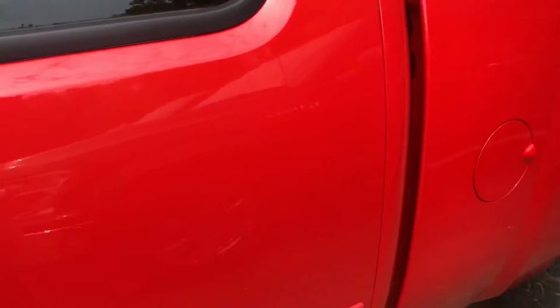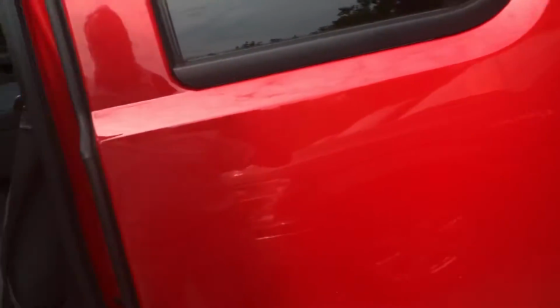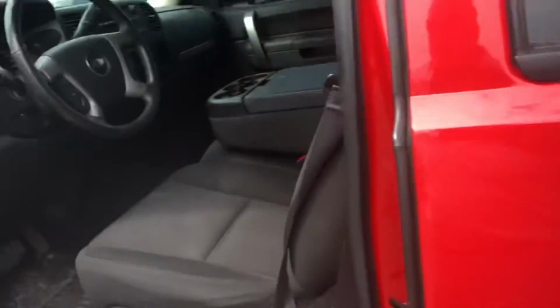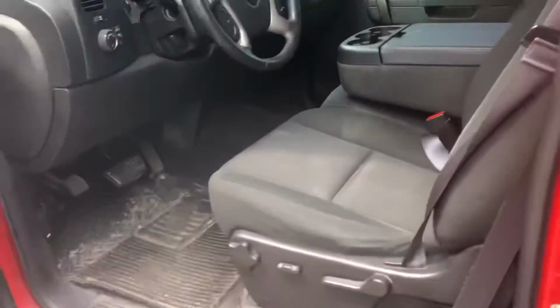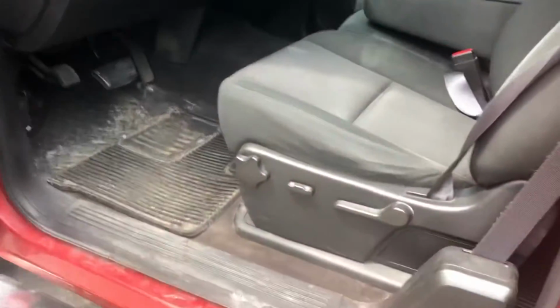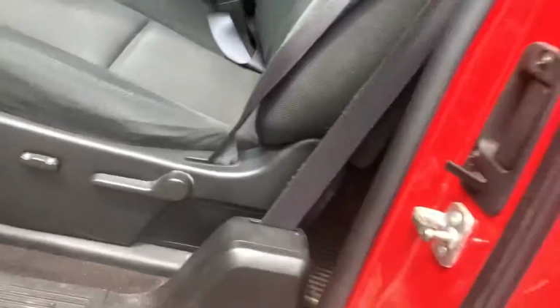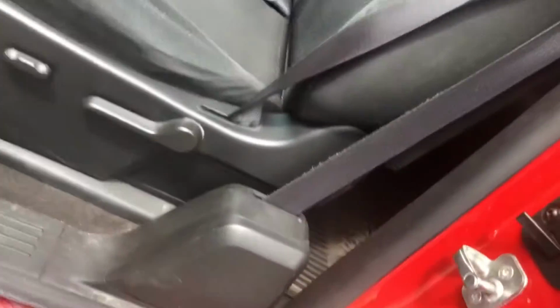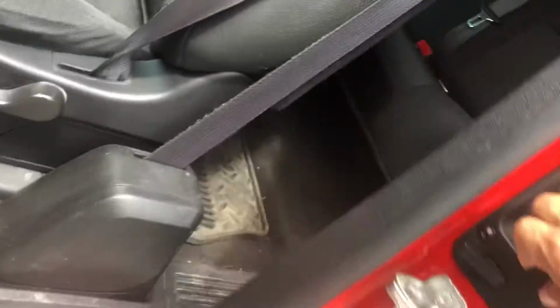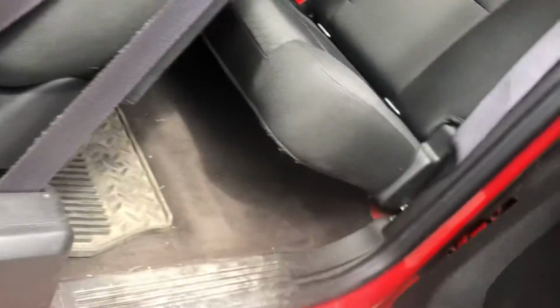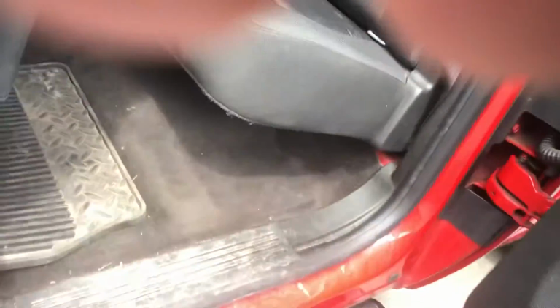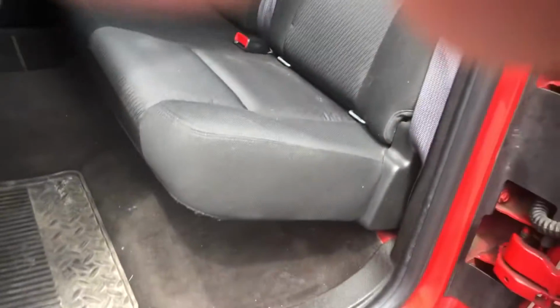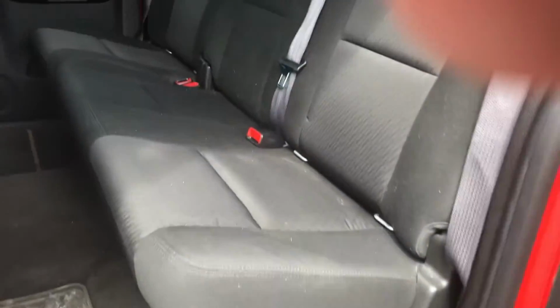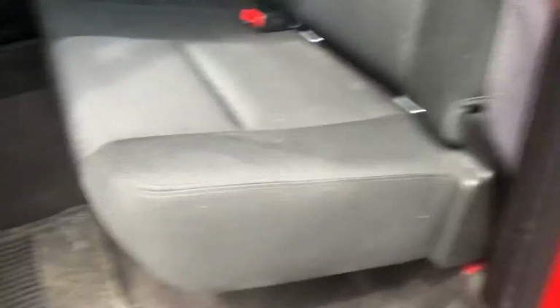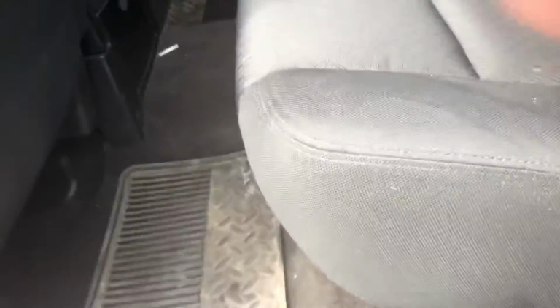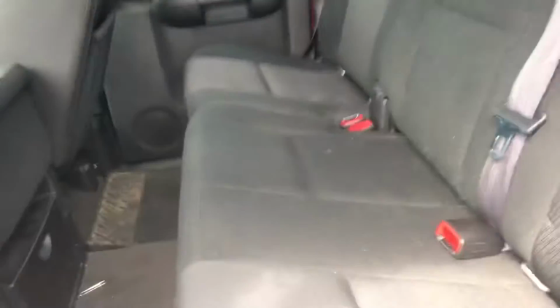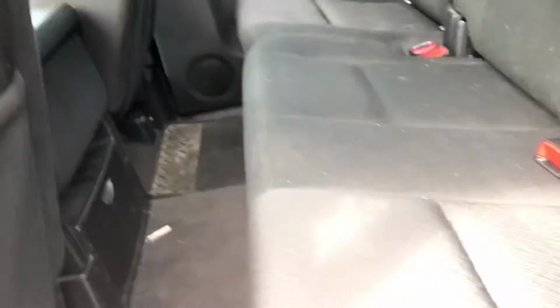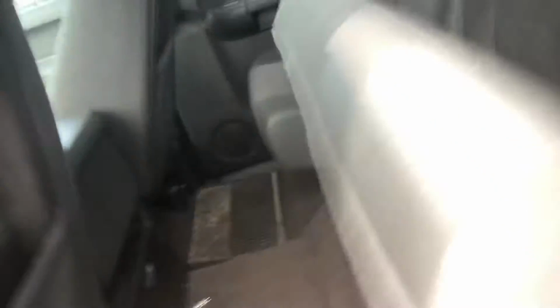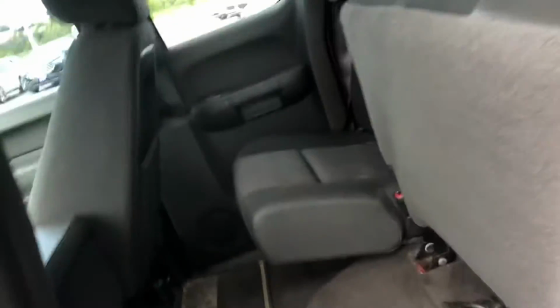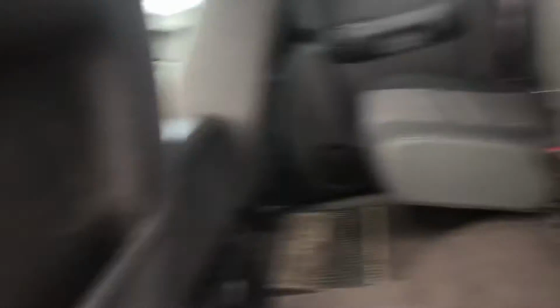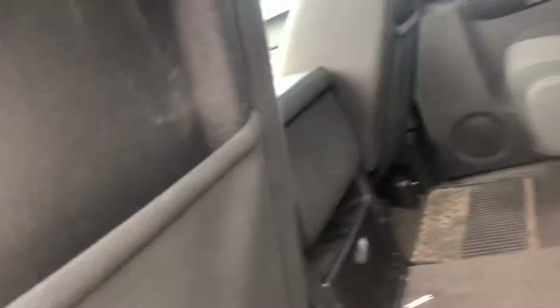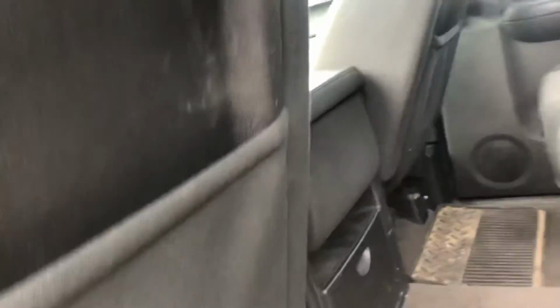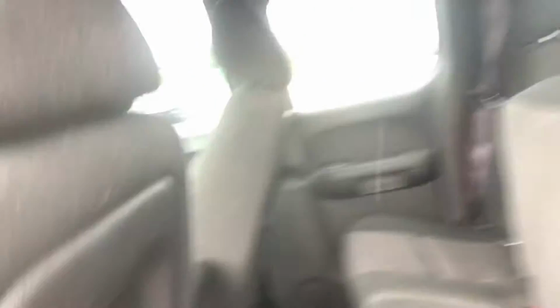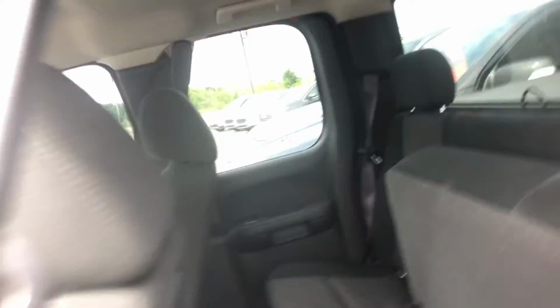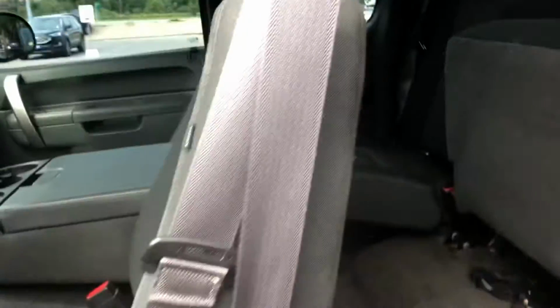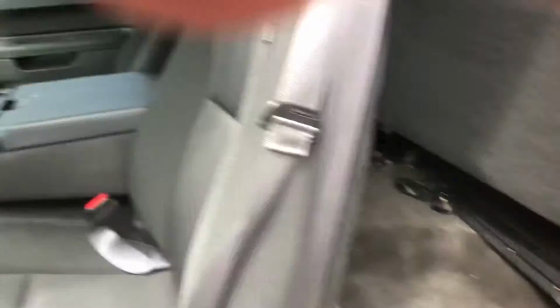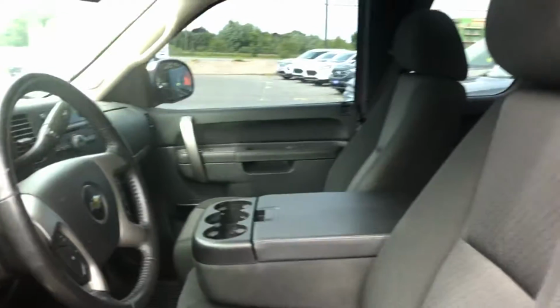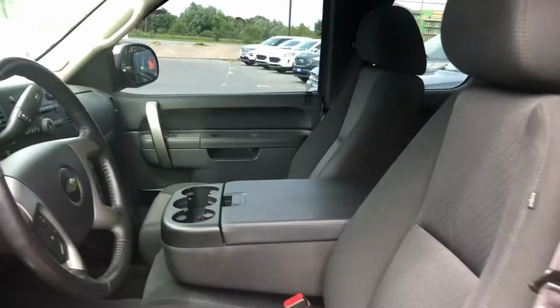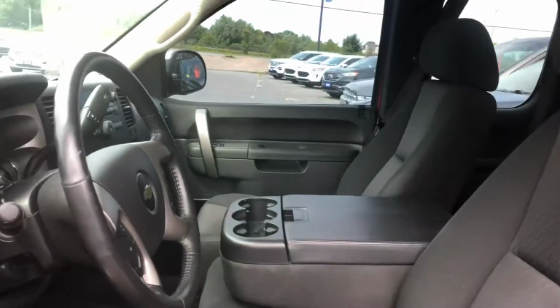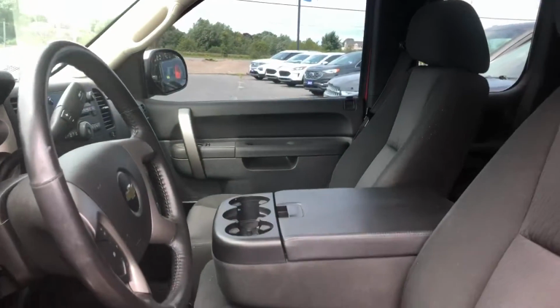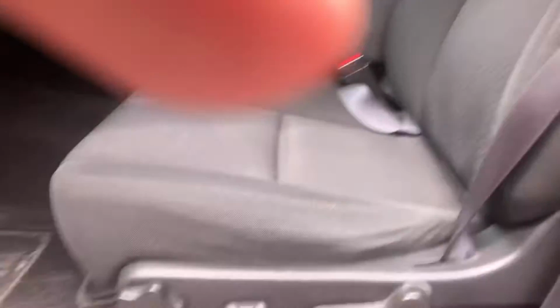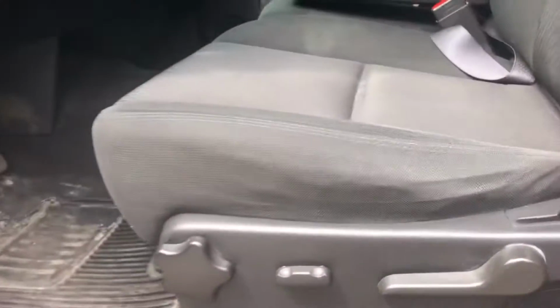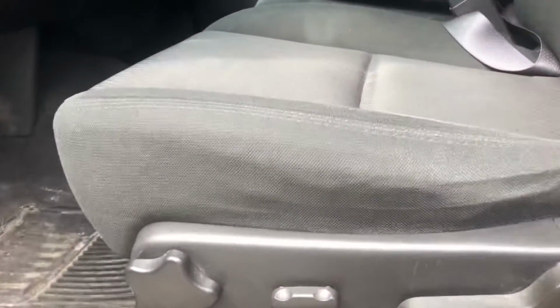I'm going to go inside now and open up this door. We do have seating back here also — I believe these seats do fold up, yes. Going inside the front, it's got a power seat on this side.